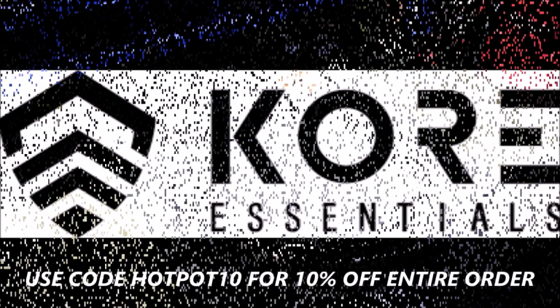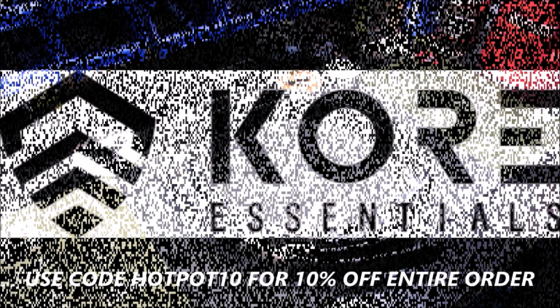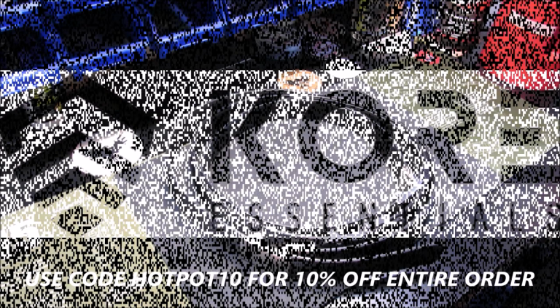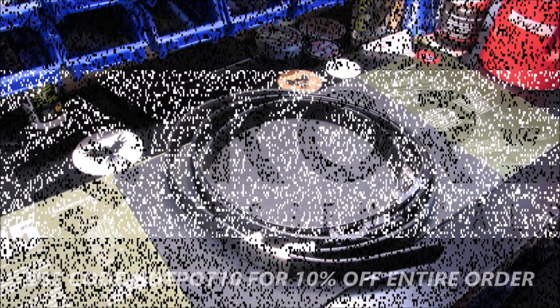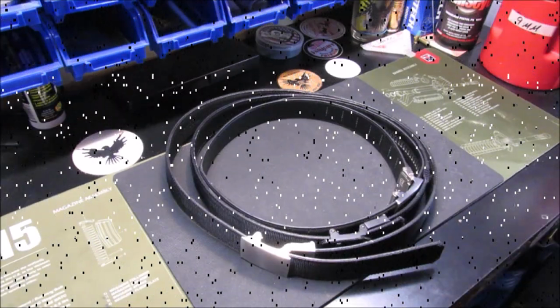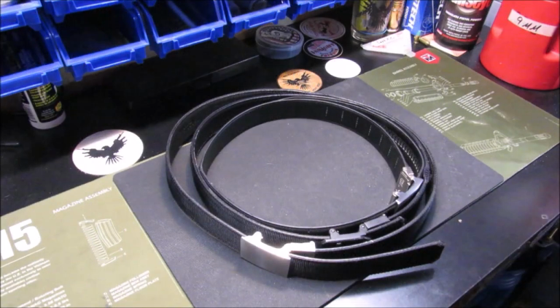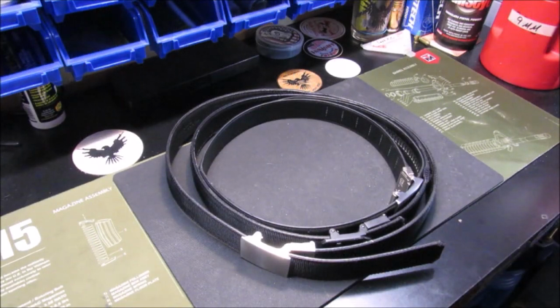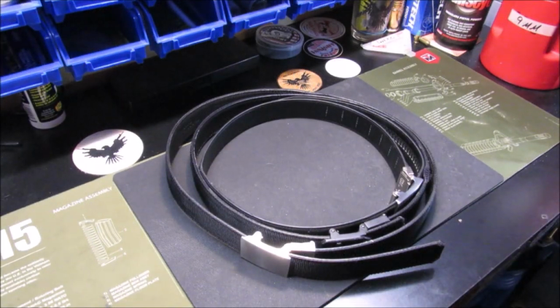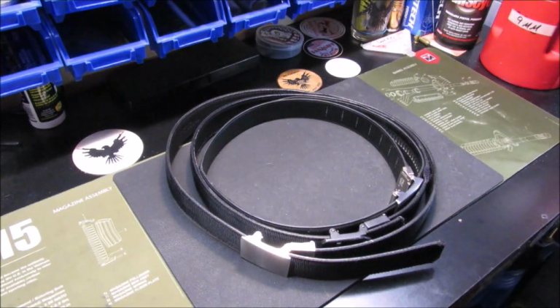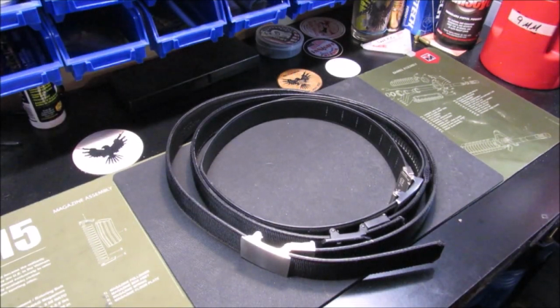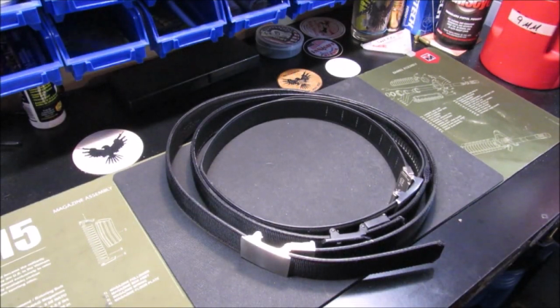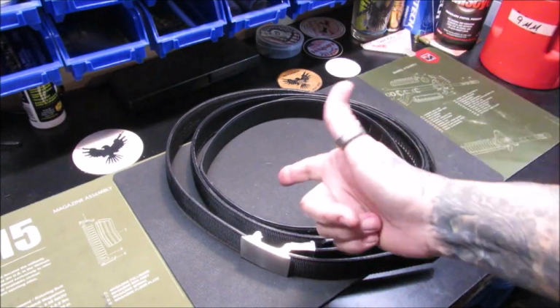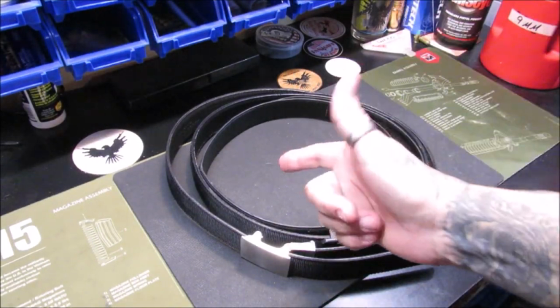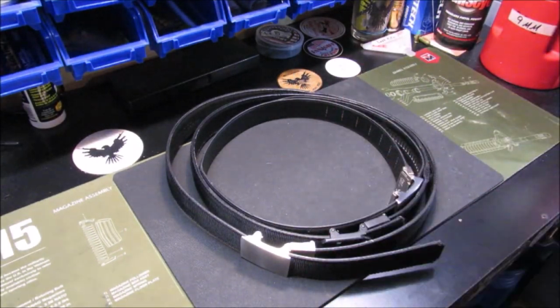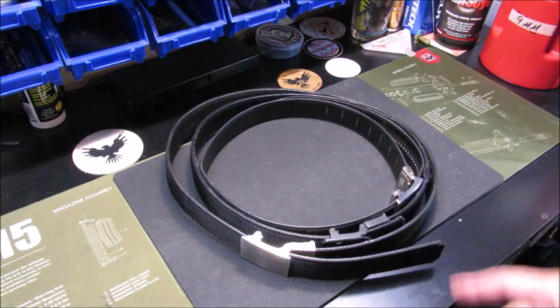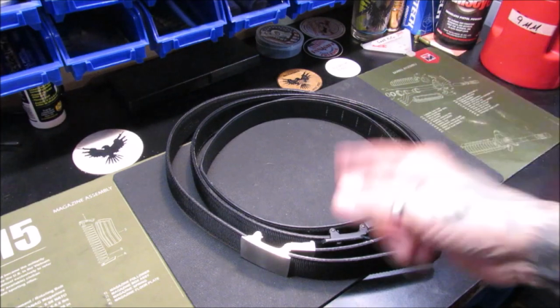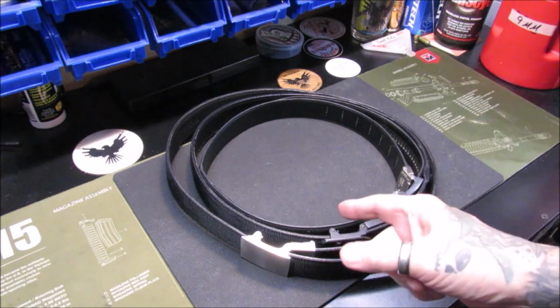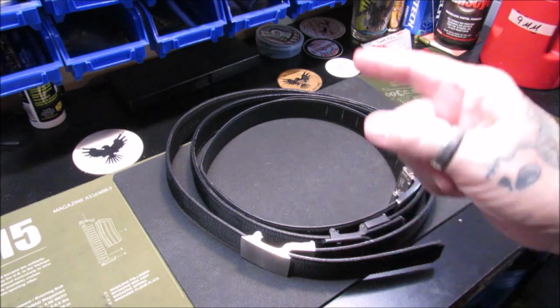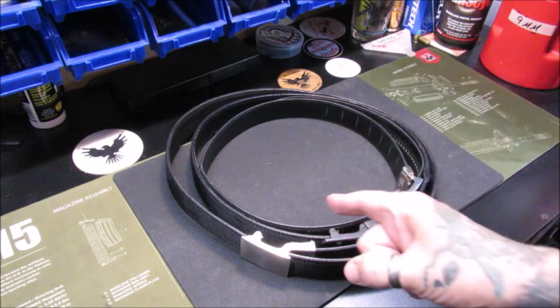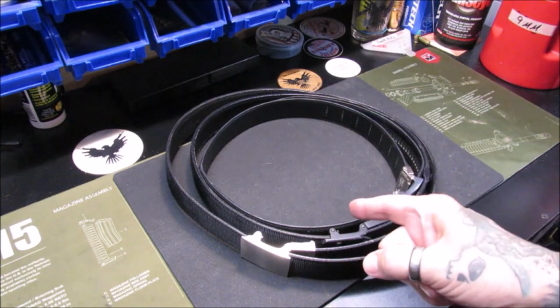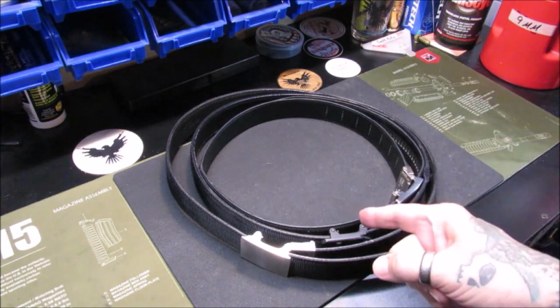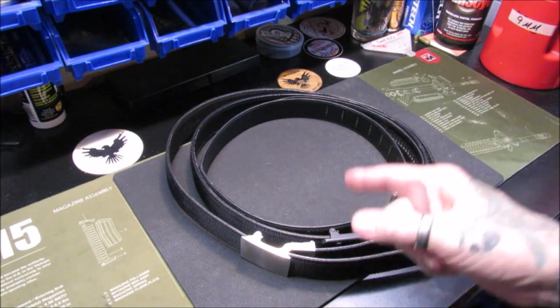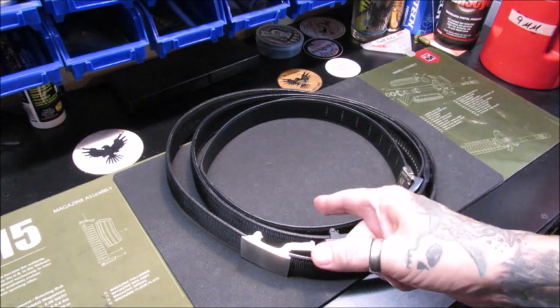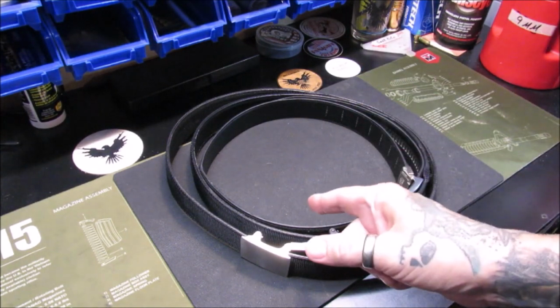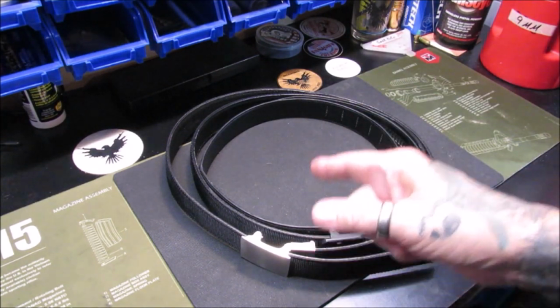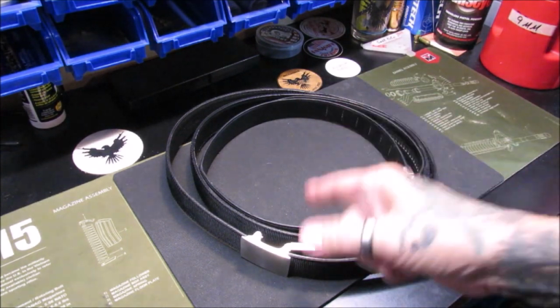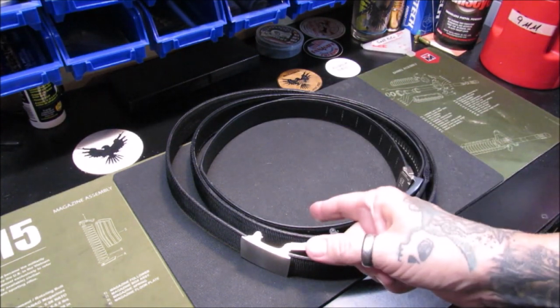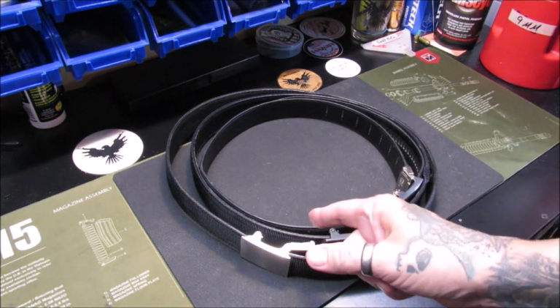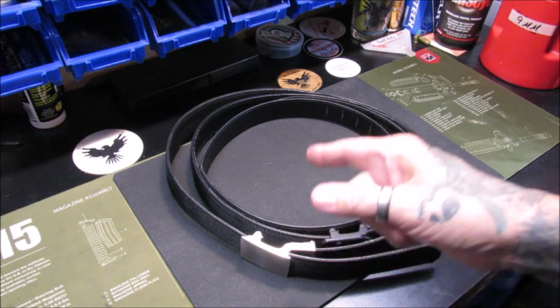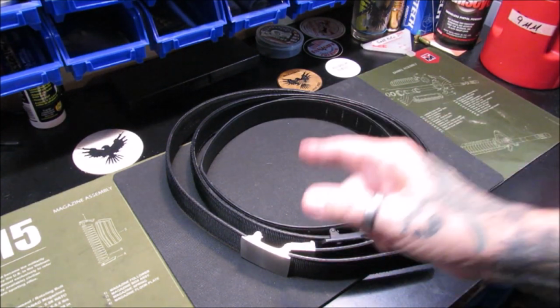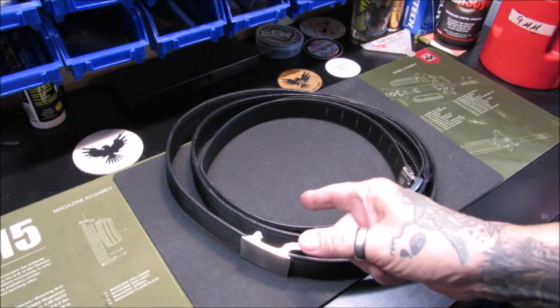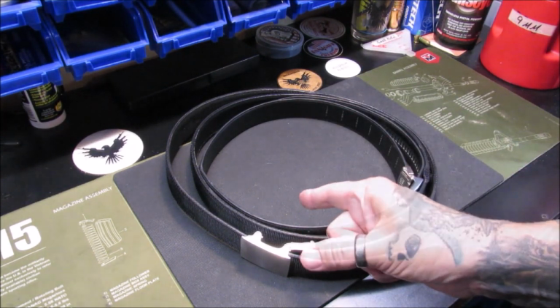Welcome back, my pupils. This is Gene coming to you with Reed Logan from the Hot Pot. Today we're going to take a look at the evolution of Core Belts from my perspective.